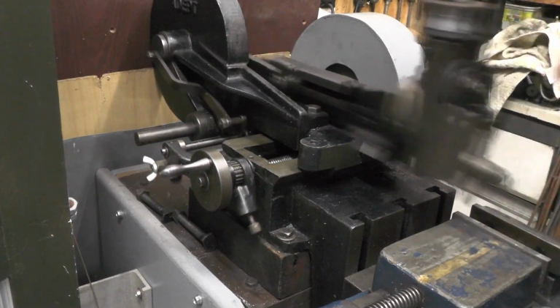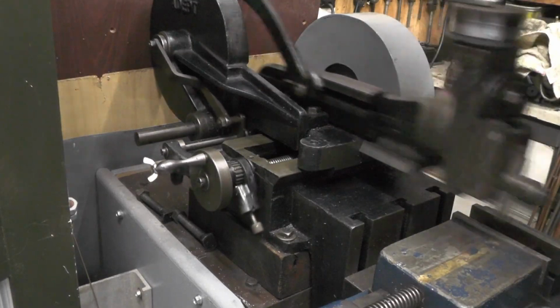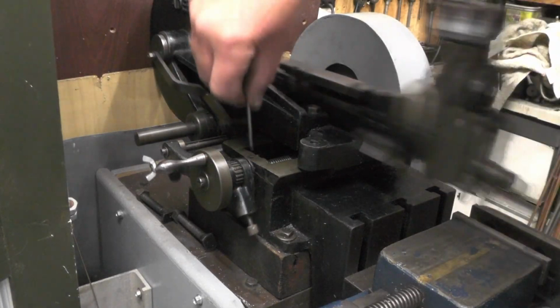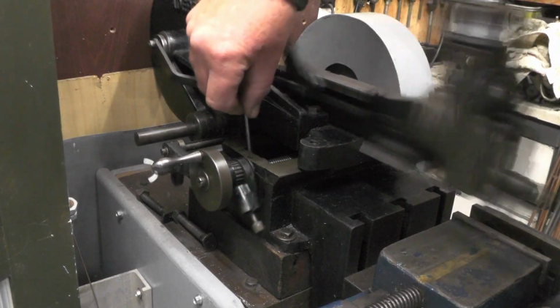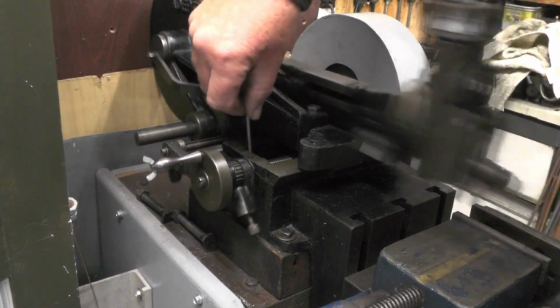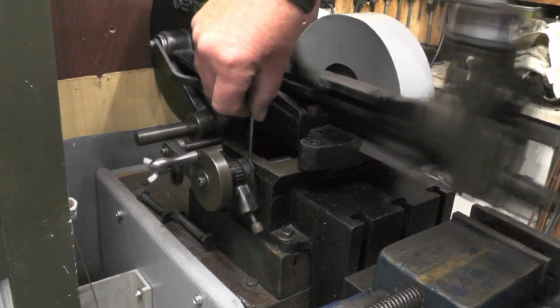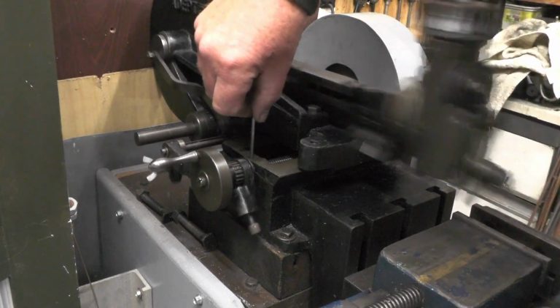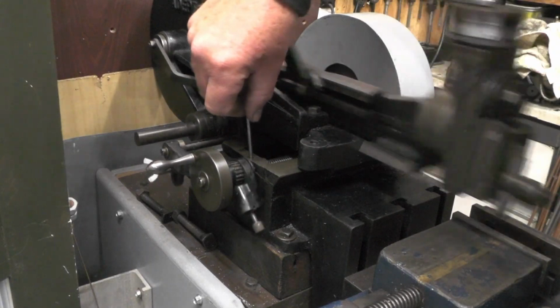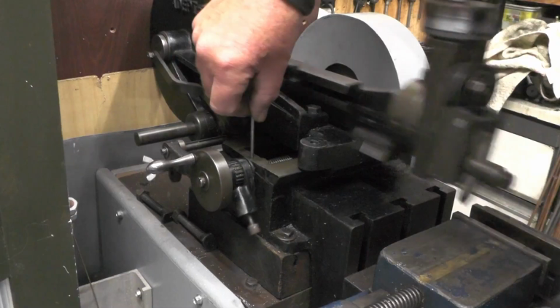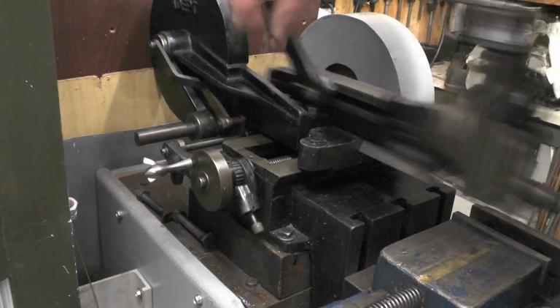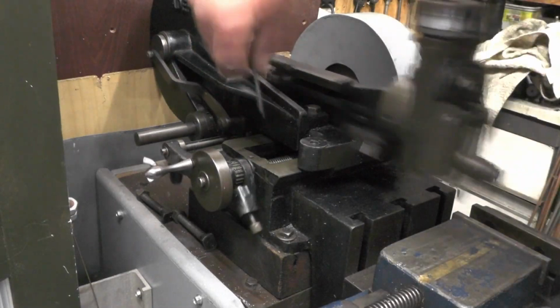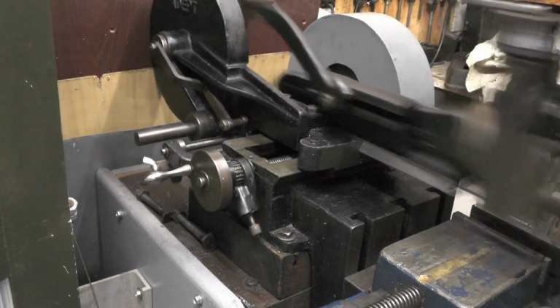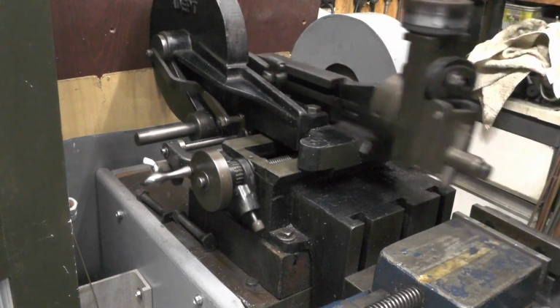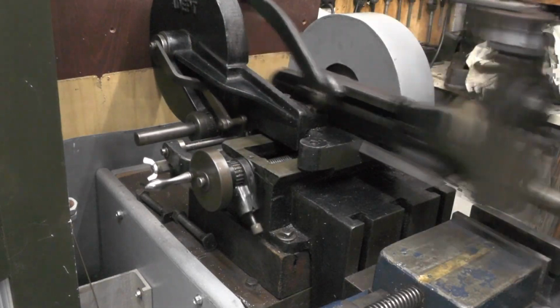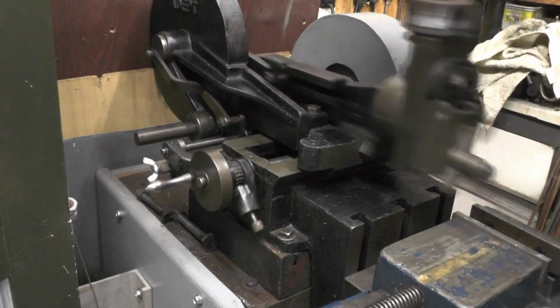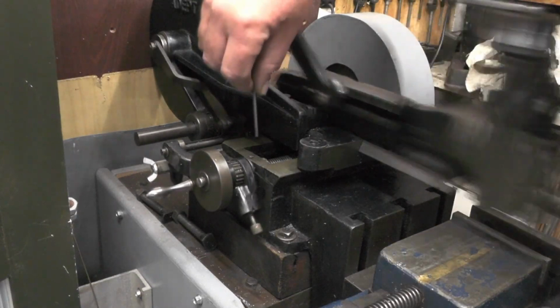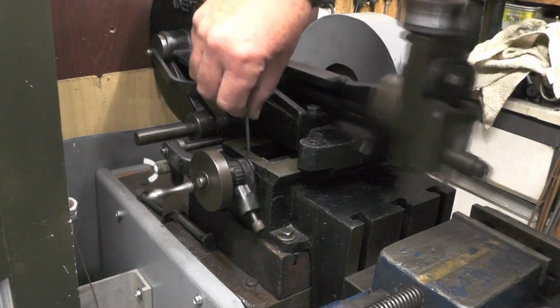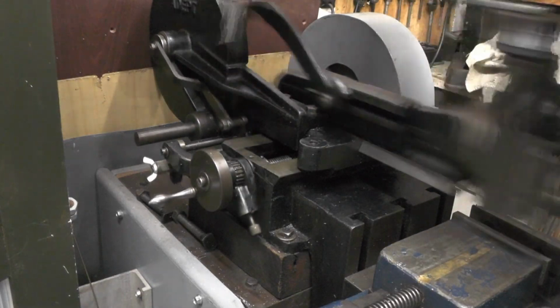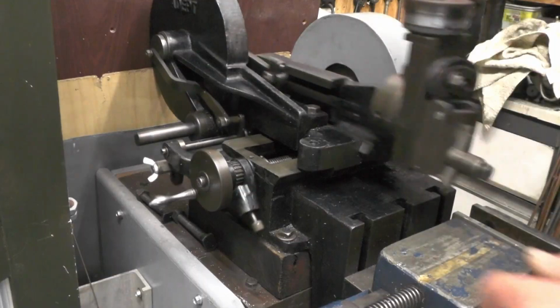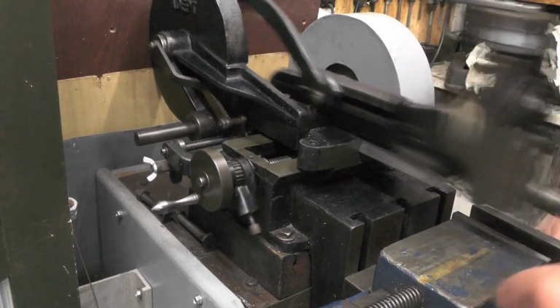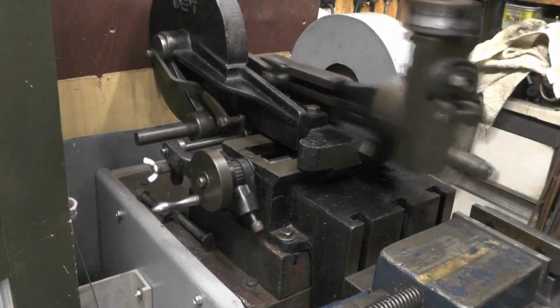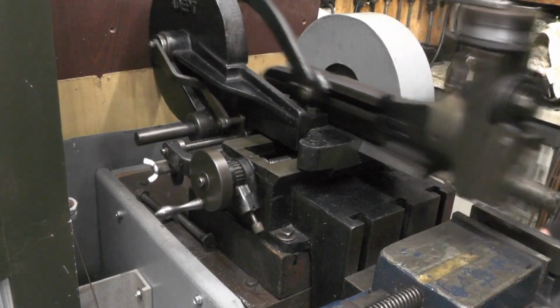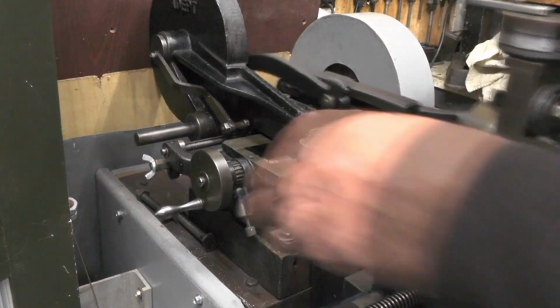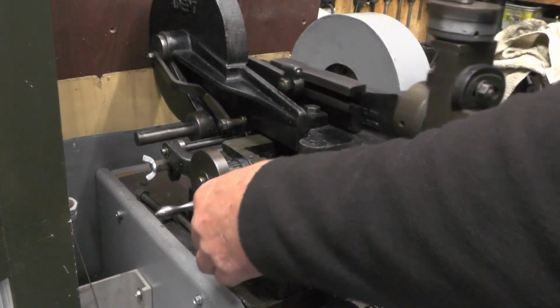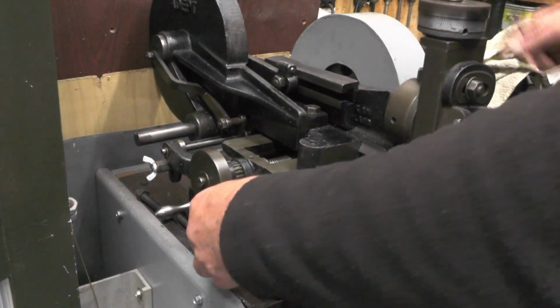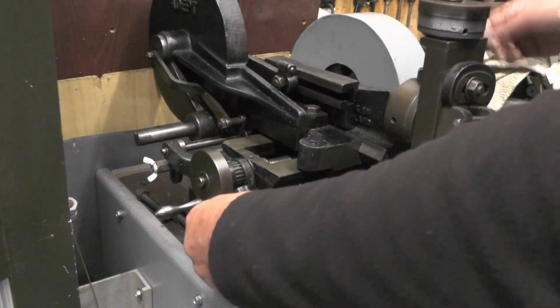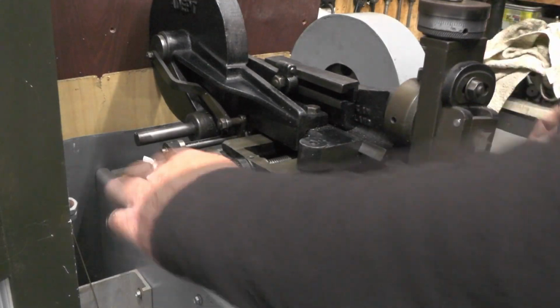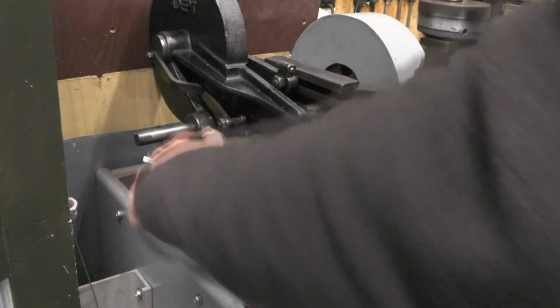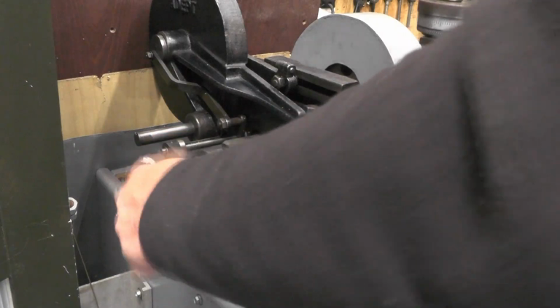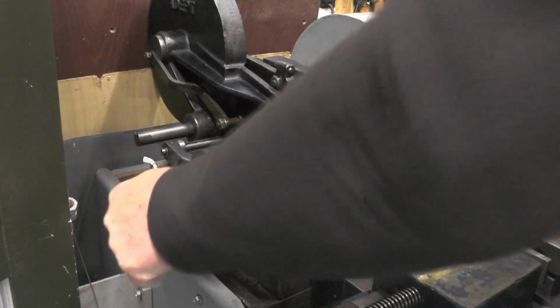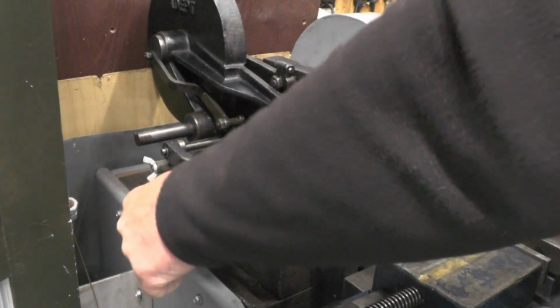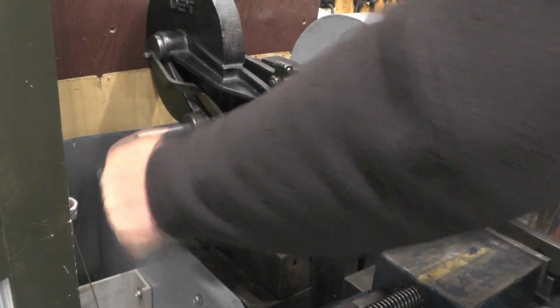So it's all to do with that little screw that acts onto the lead screw. You don't want it too tight or you'll not be able to turn the handle manually.